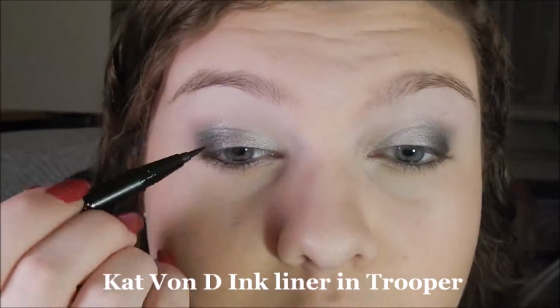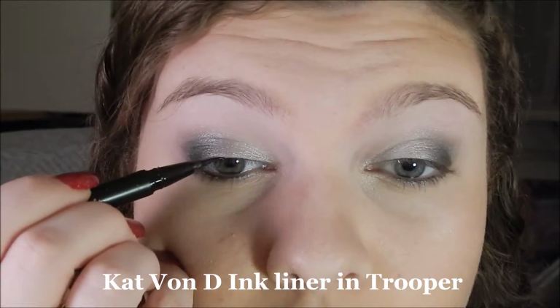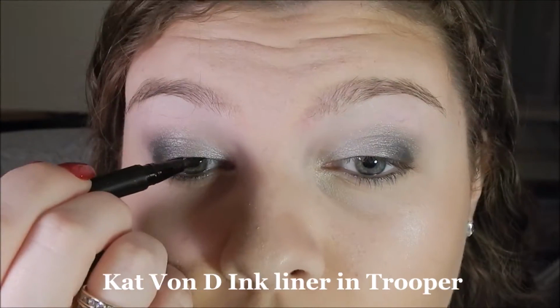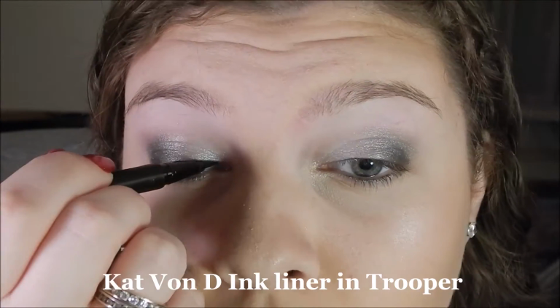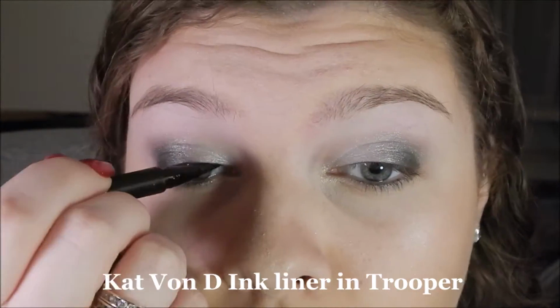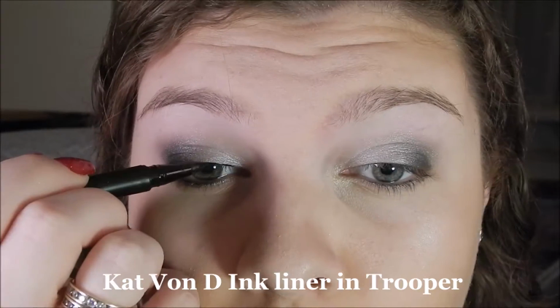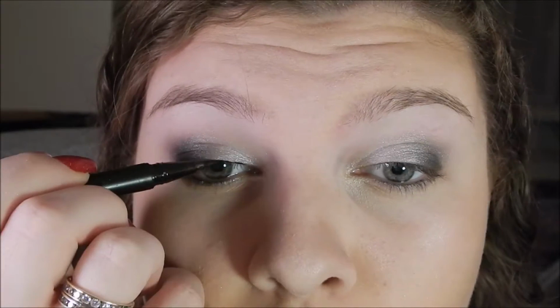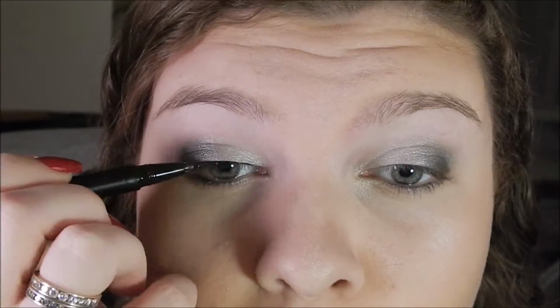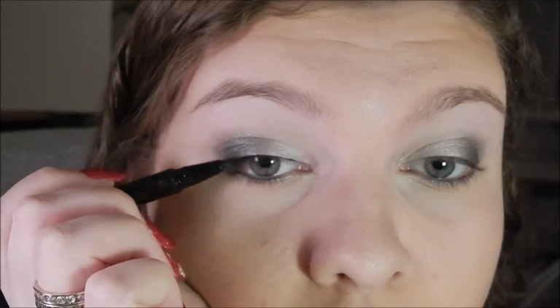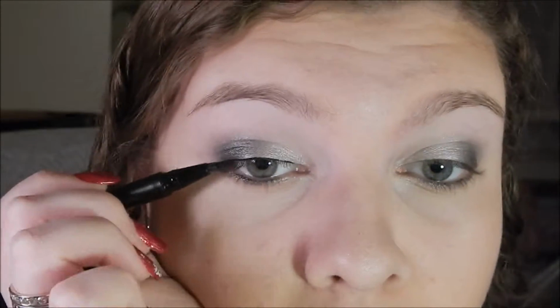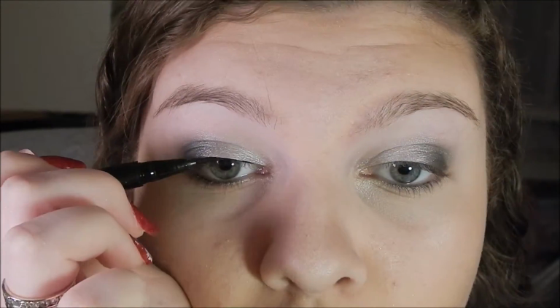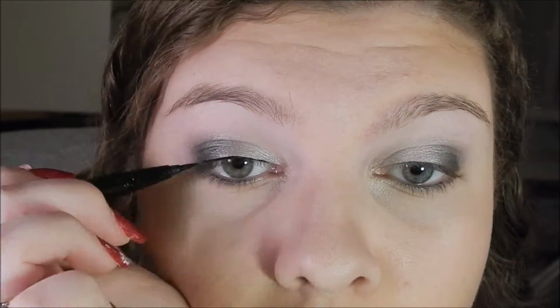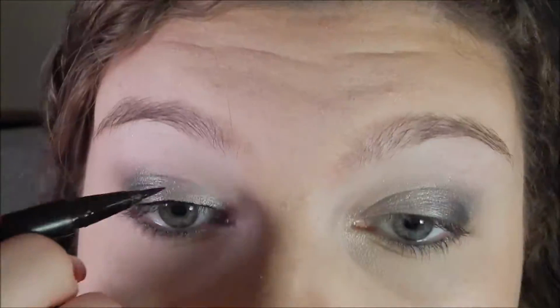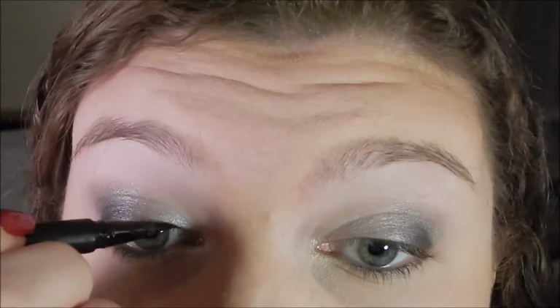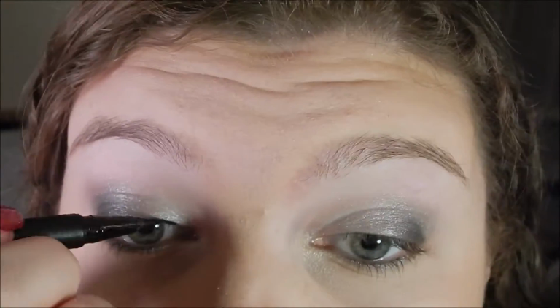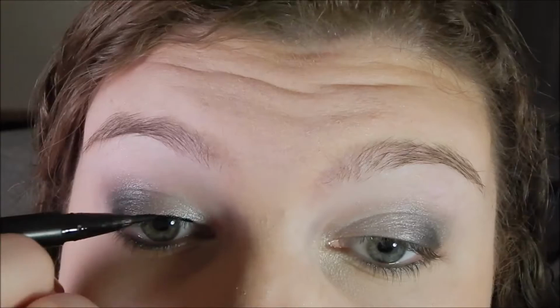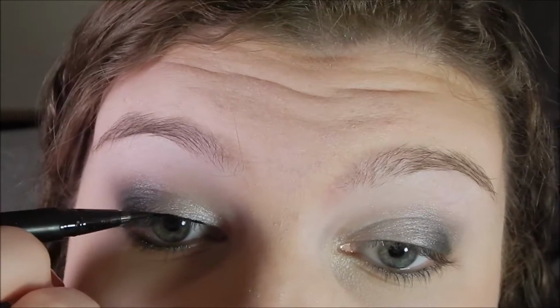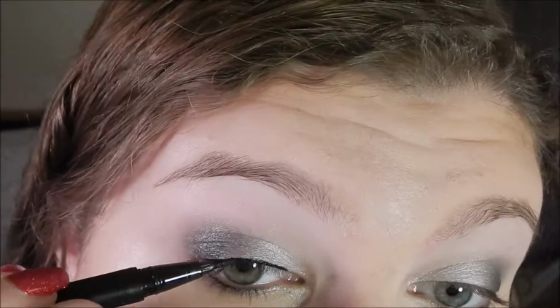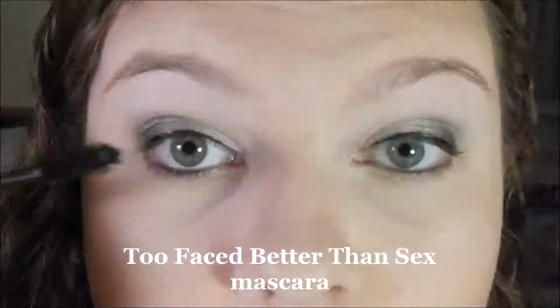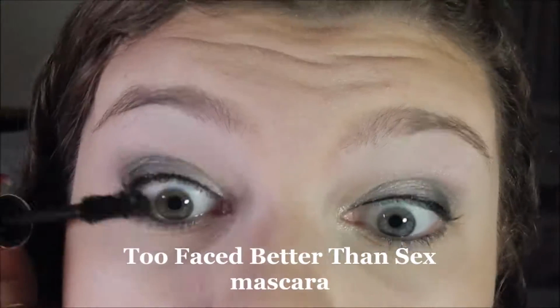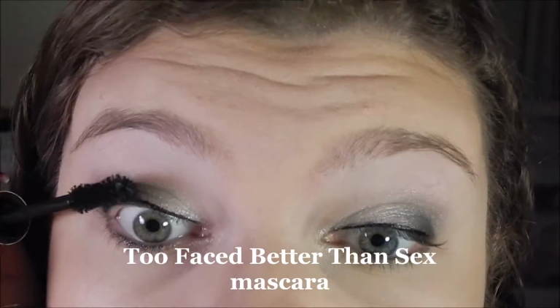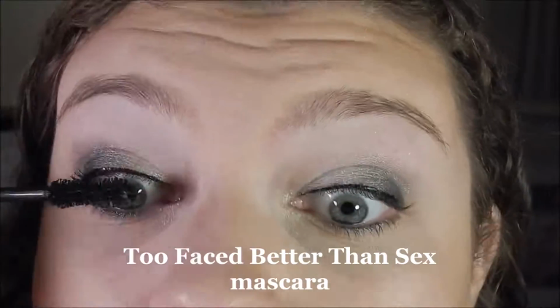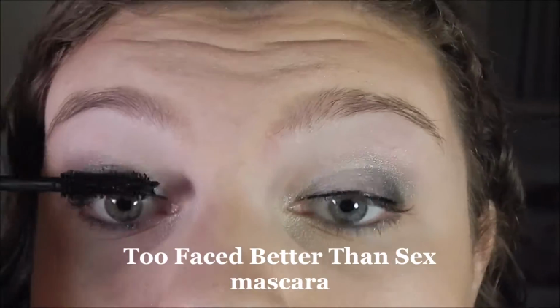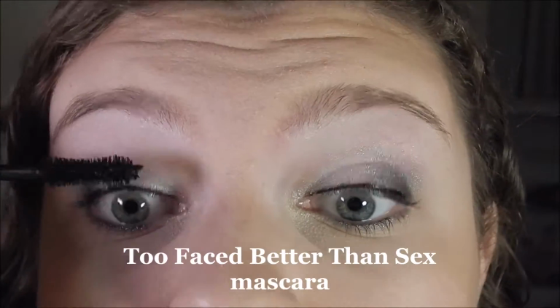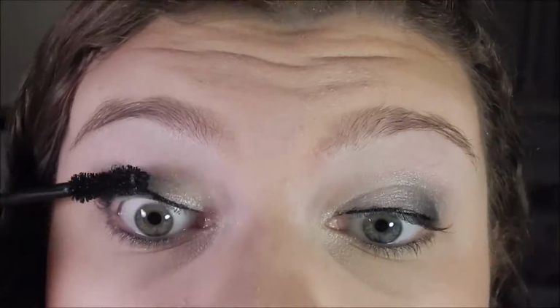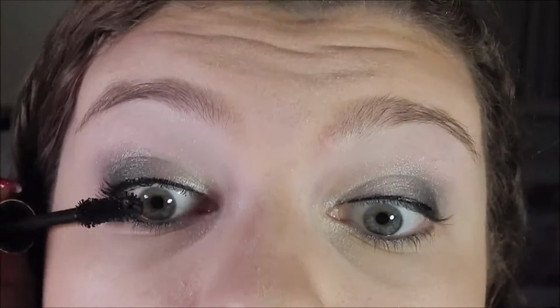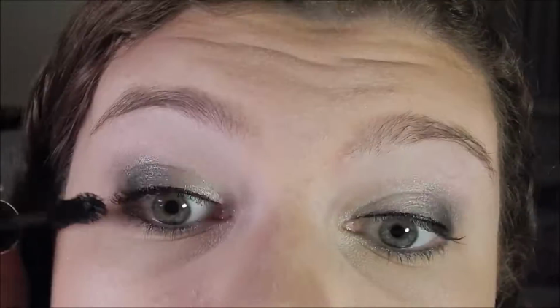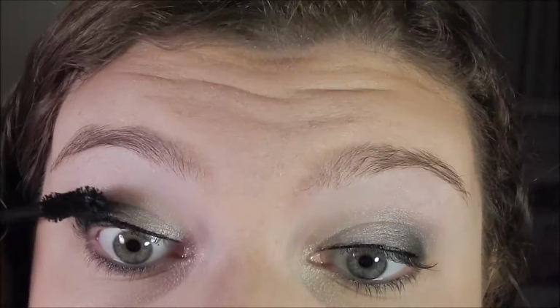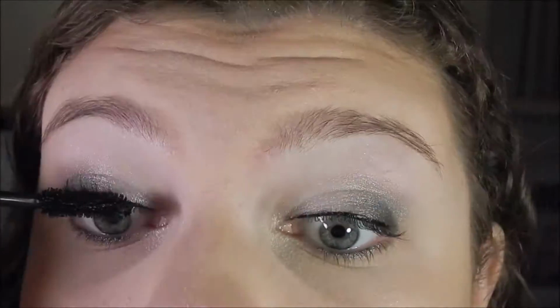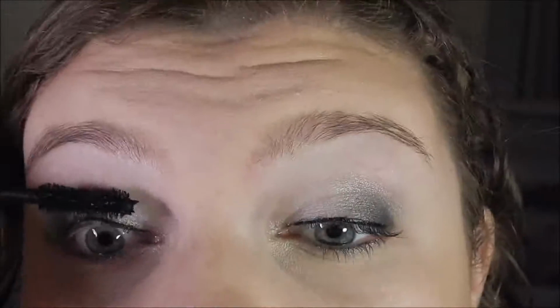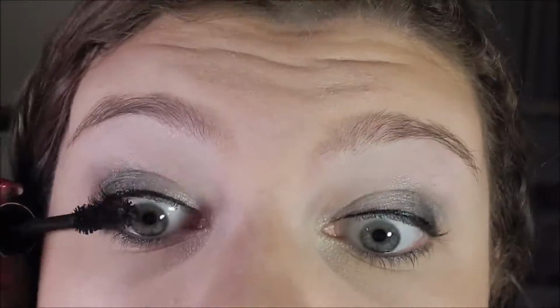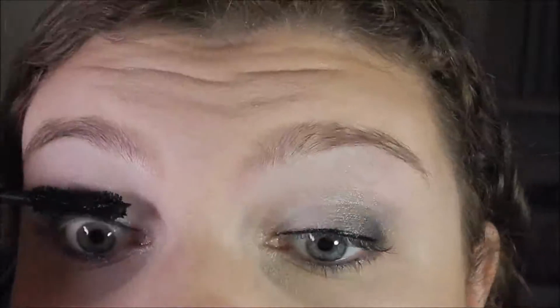Now for some top eyeliner, I'm using the Kat Von D Inca Liner. I don't know how many times I've used this mascara in a video — it's just my favorite — it's the Better Than Sex Mascara by Too Faced.